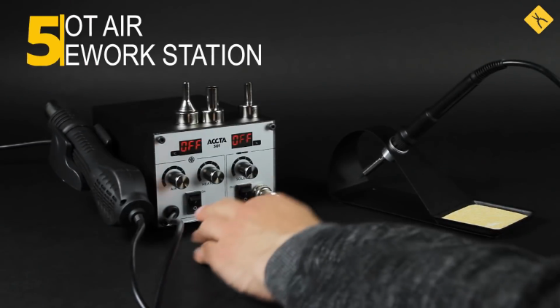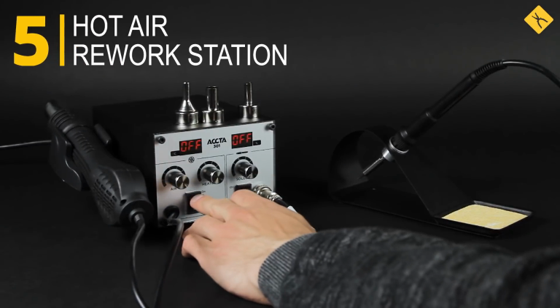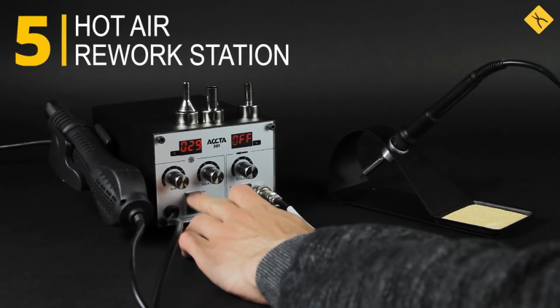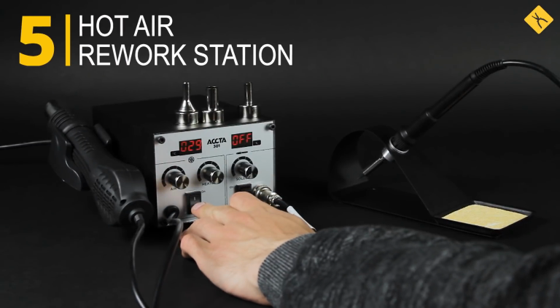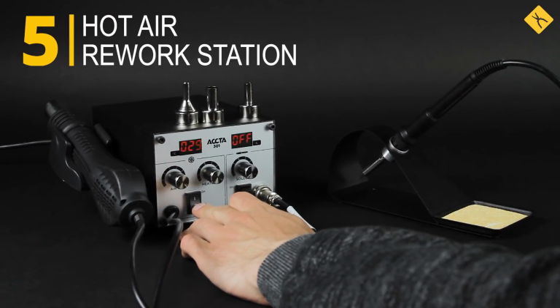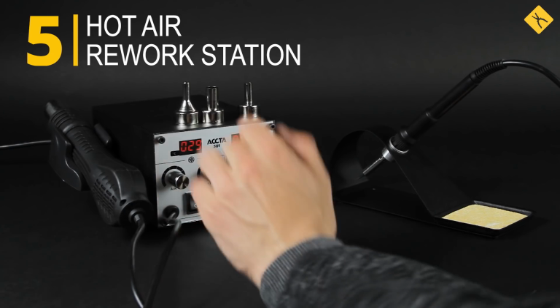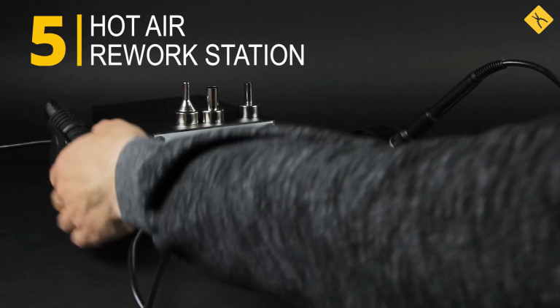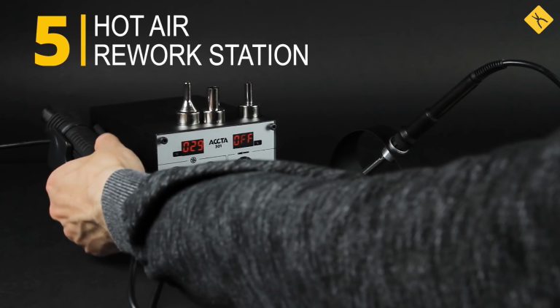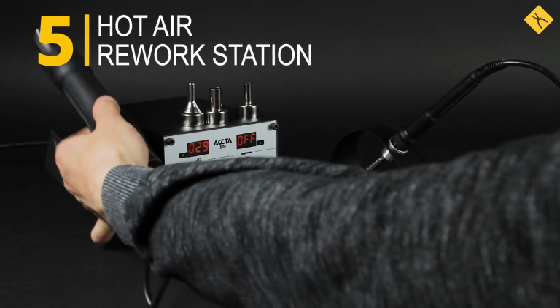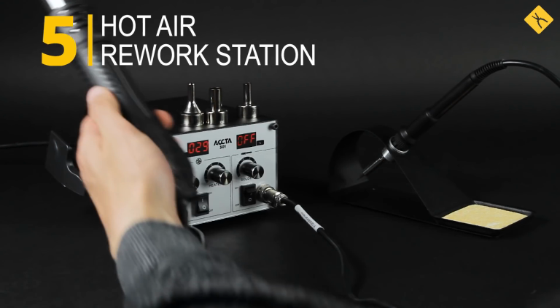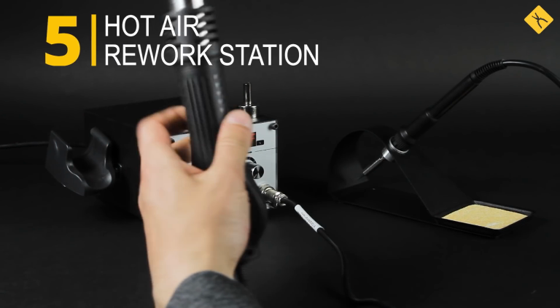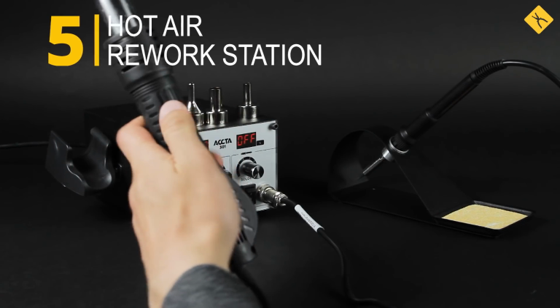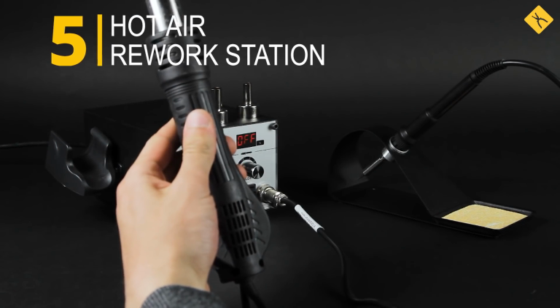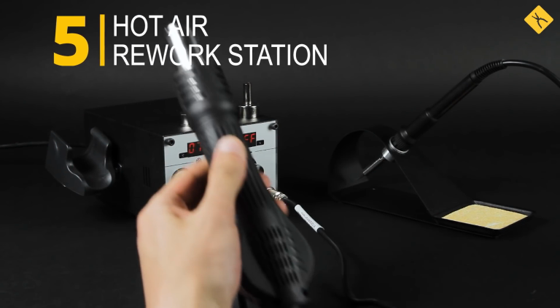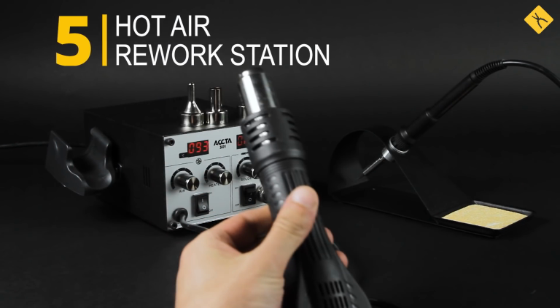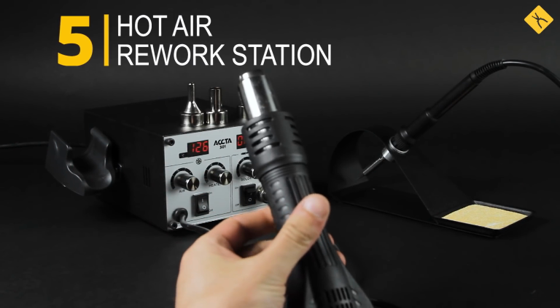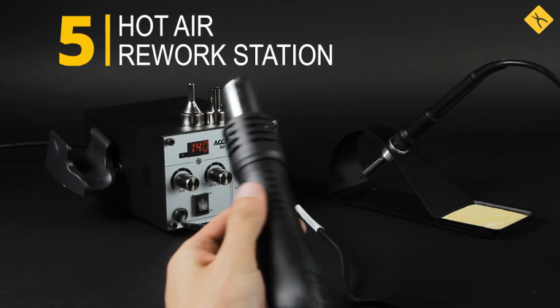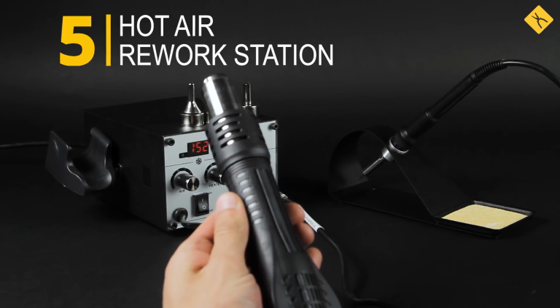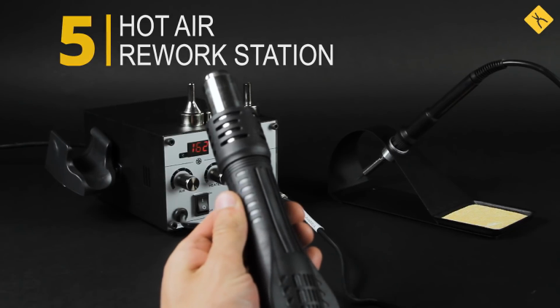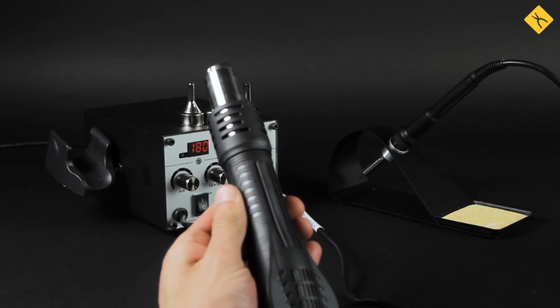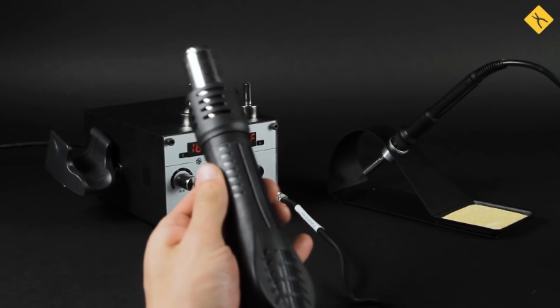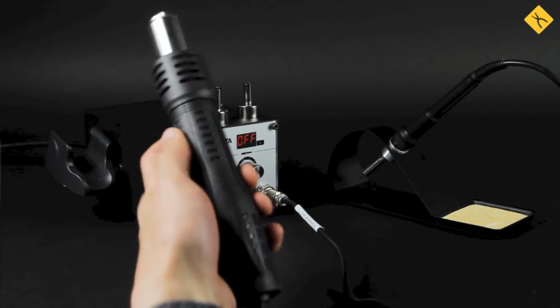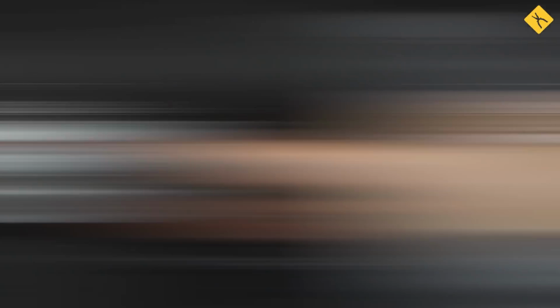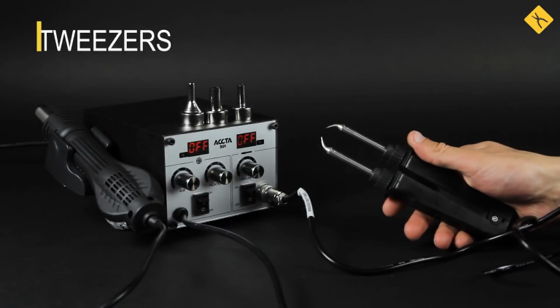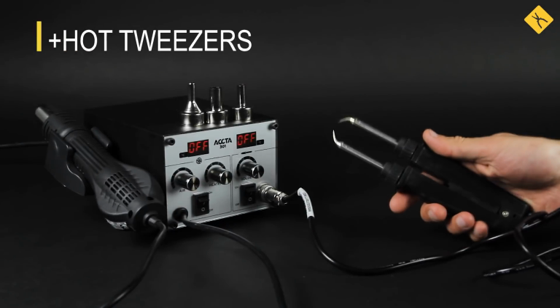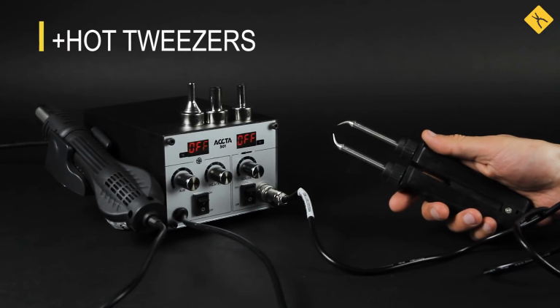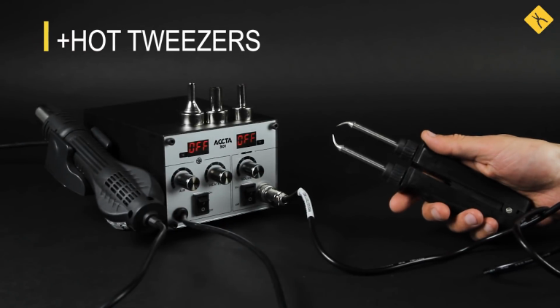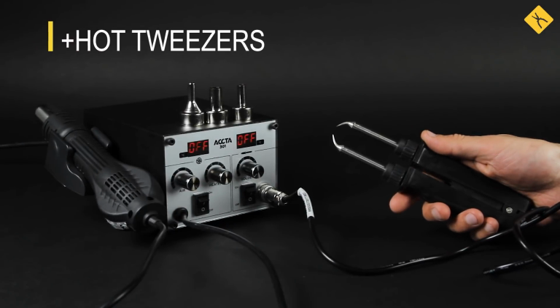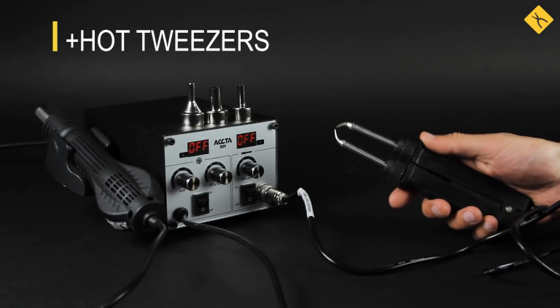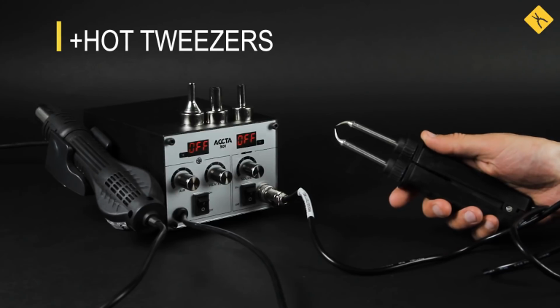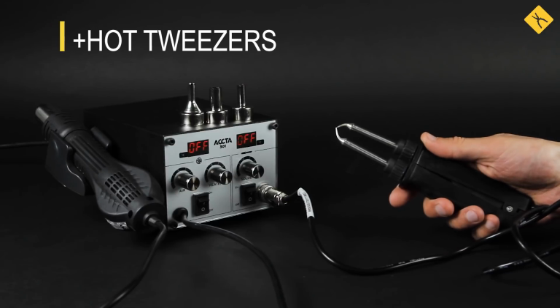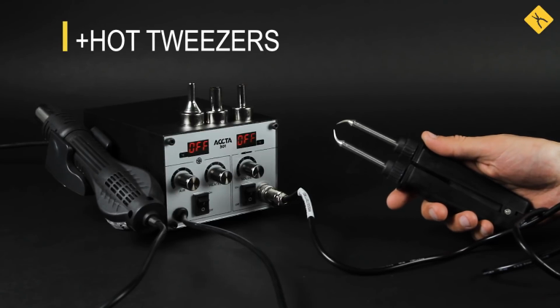Hot air rework station — this is a universal device for all sorts of electronic repairs, from regular soldering to reballing of small PCBs. Some models support installation of additional equipment, such as hot tweezers.